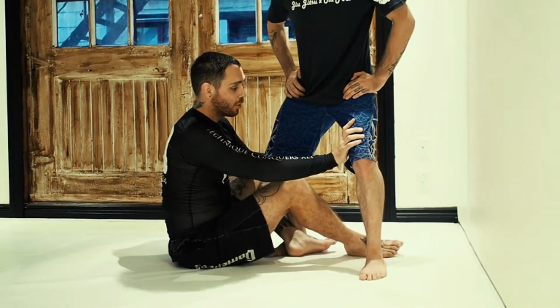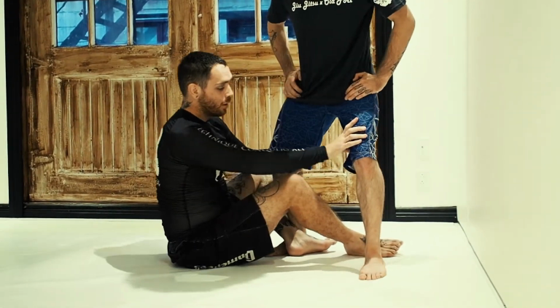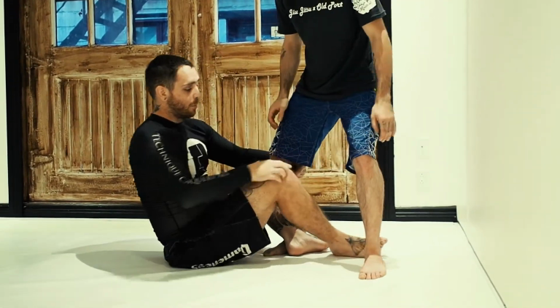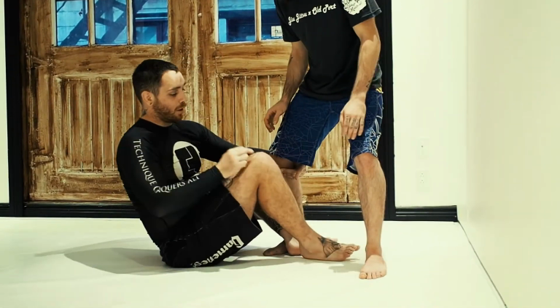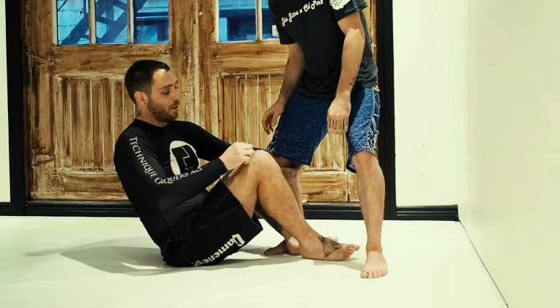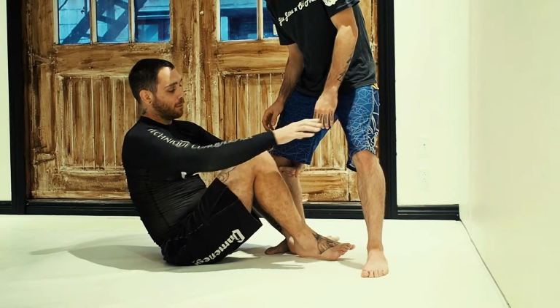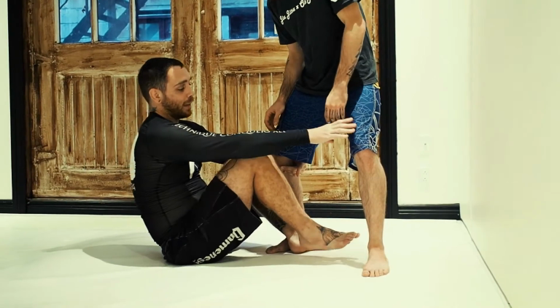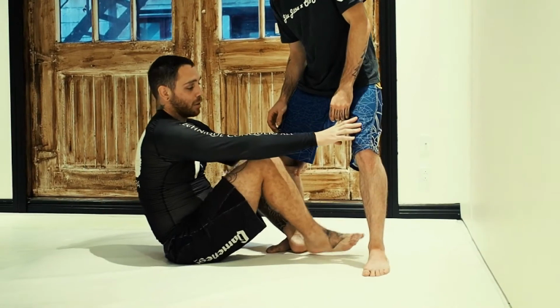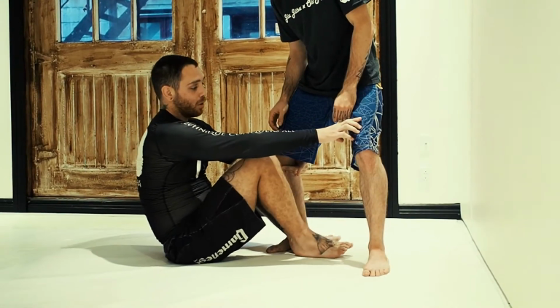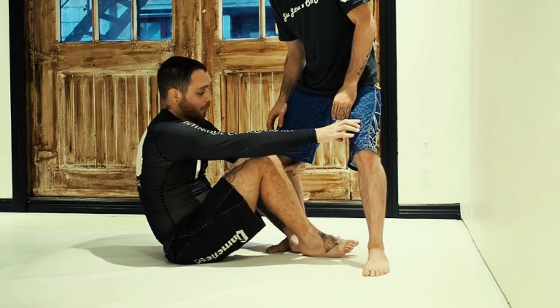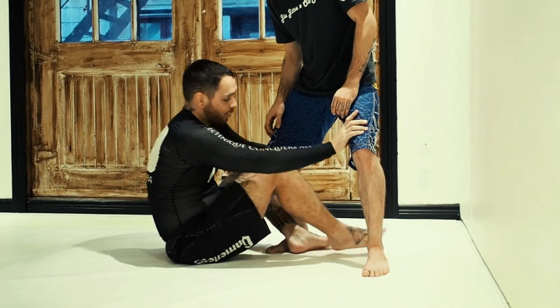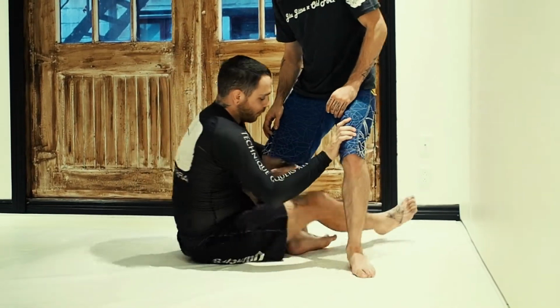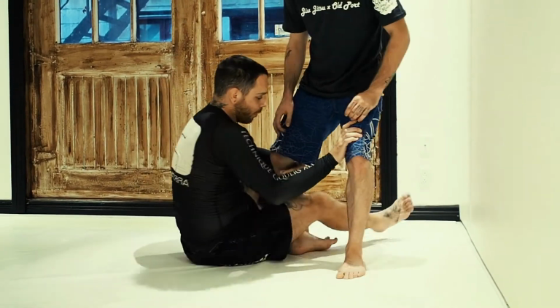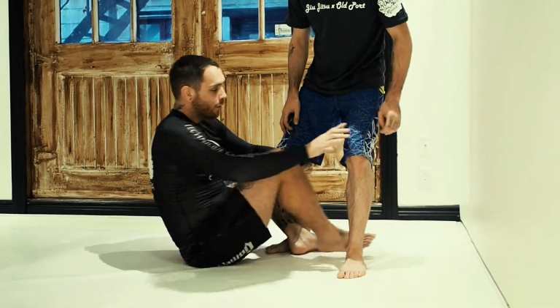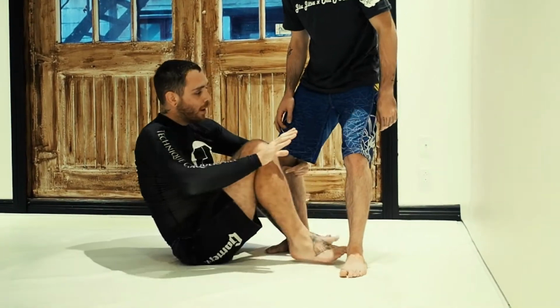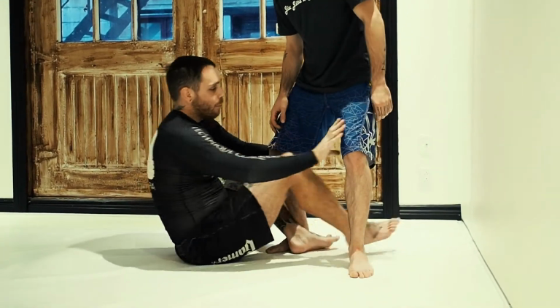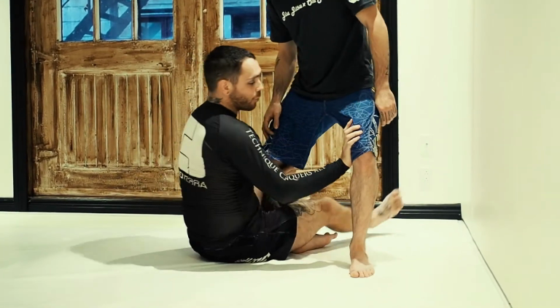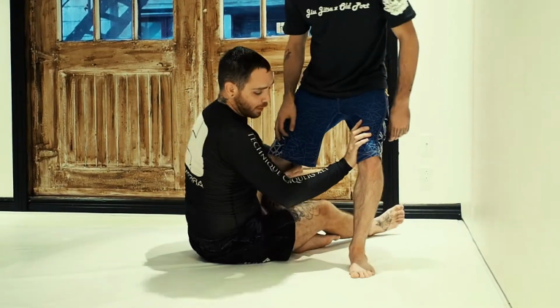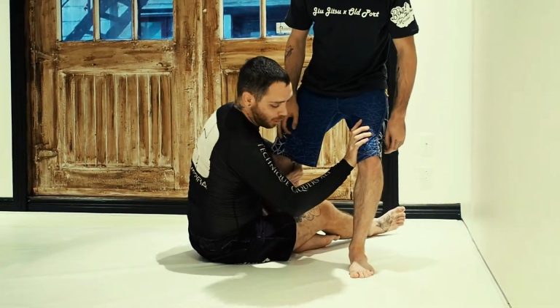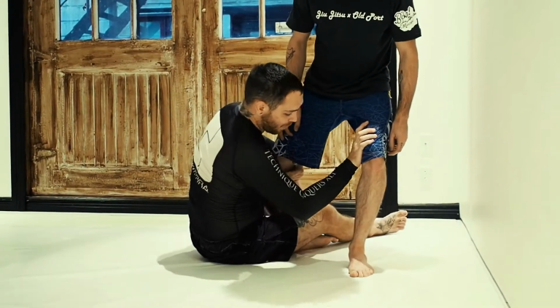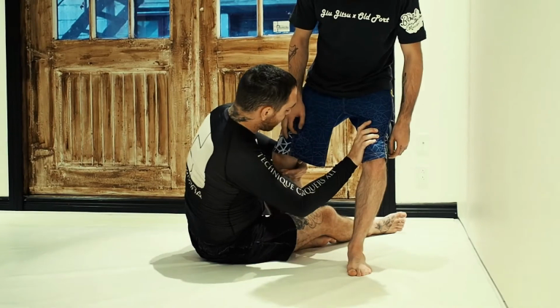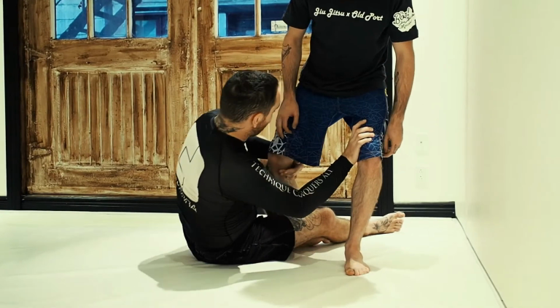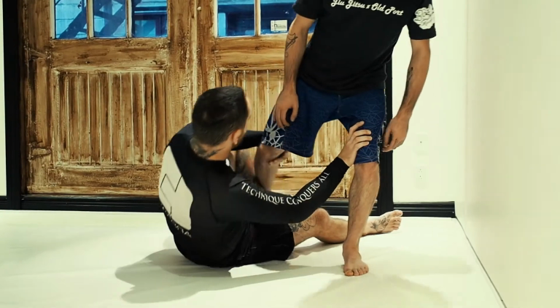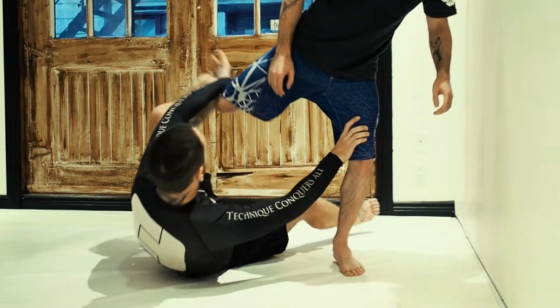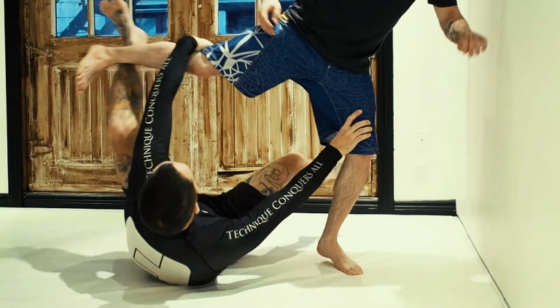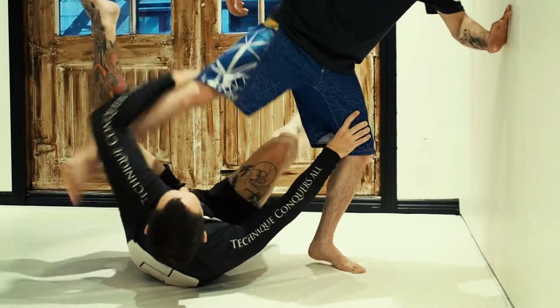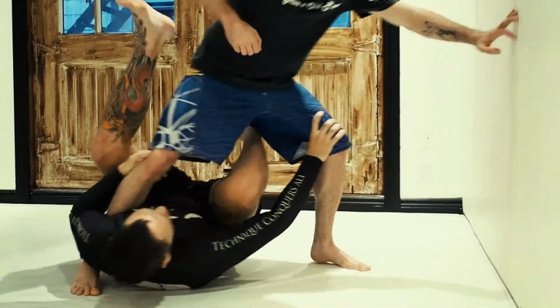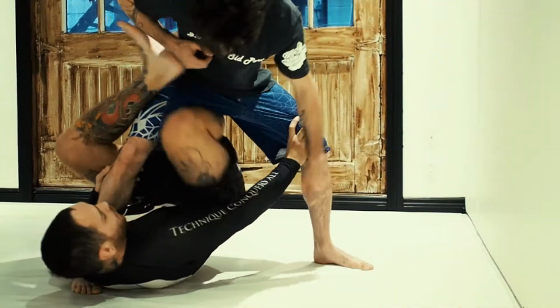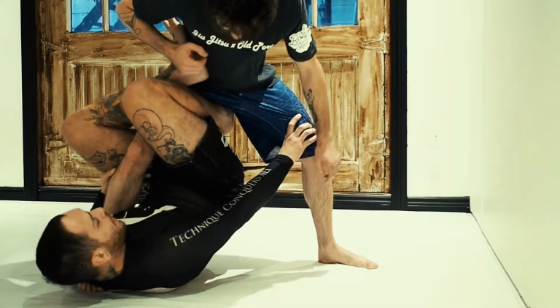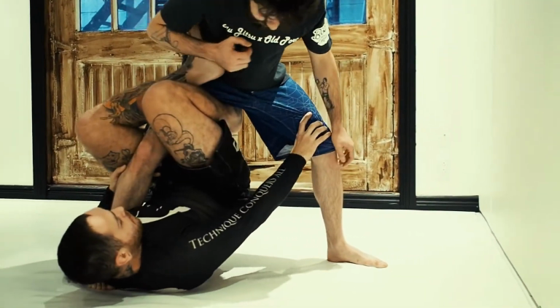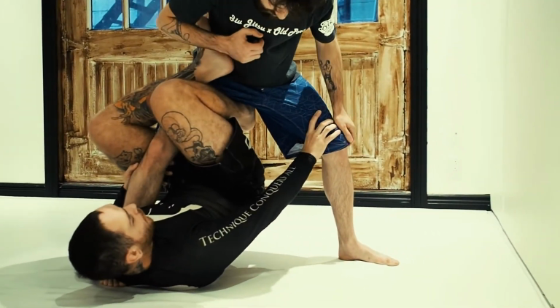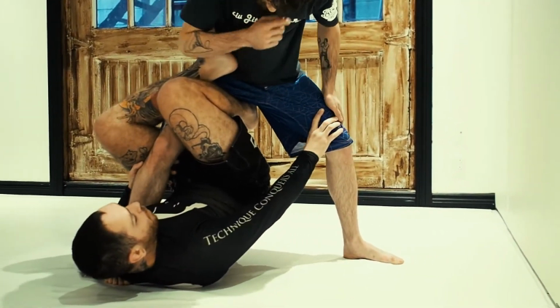I'm going to take my leg that's in the middle here, I'm going to shoot it through, push, fall on my side as I elevate his leg and pull on it to get in the single leg X-Guard.